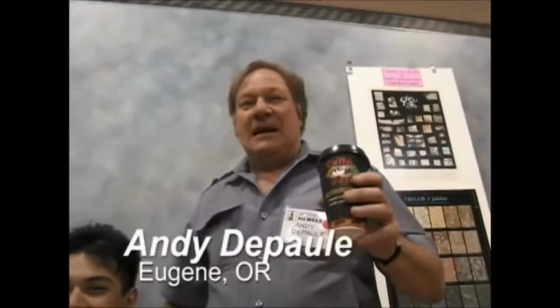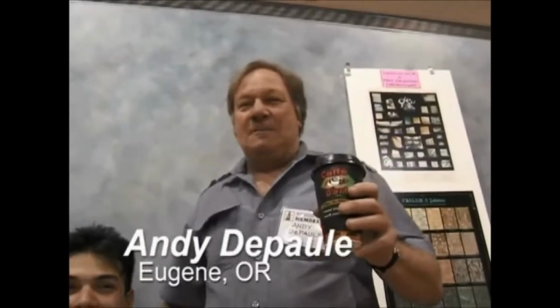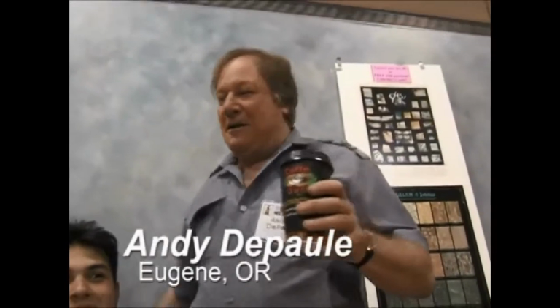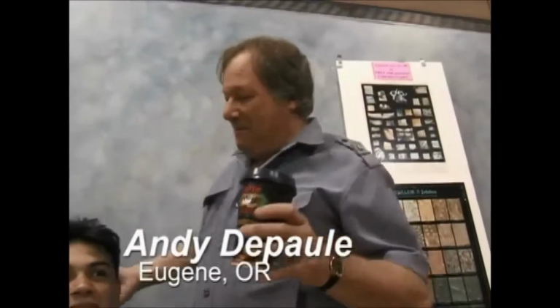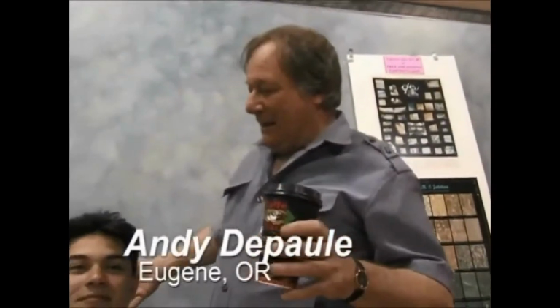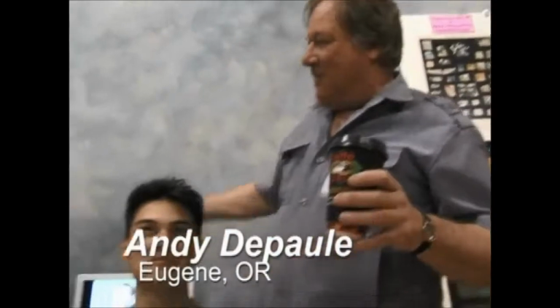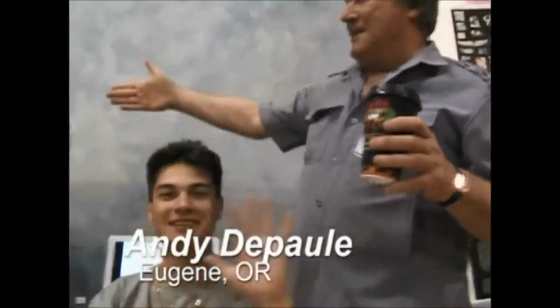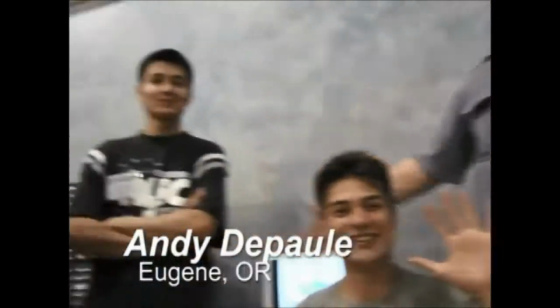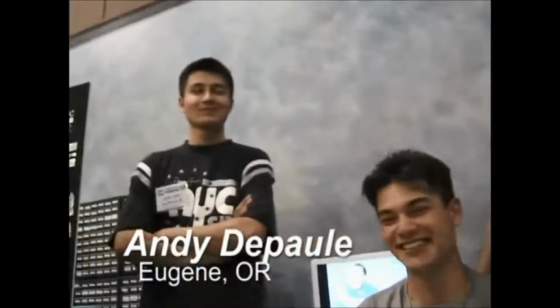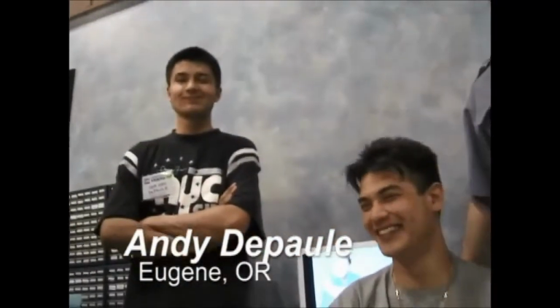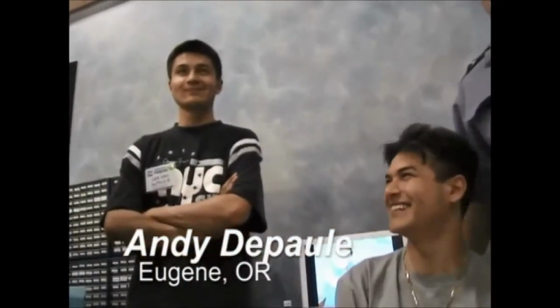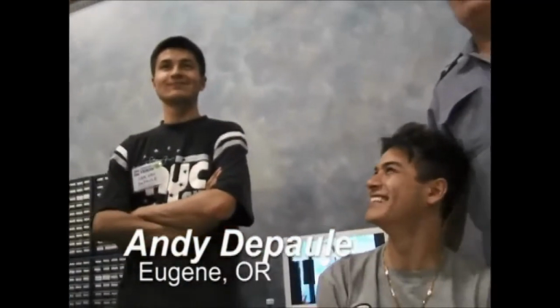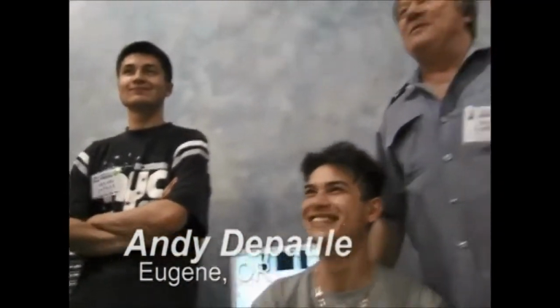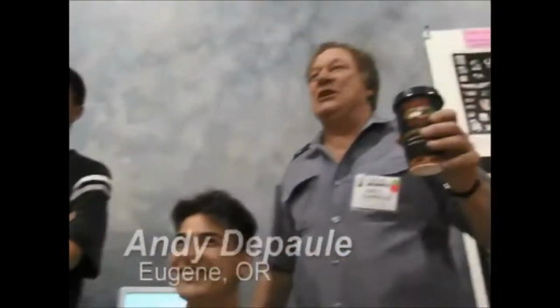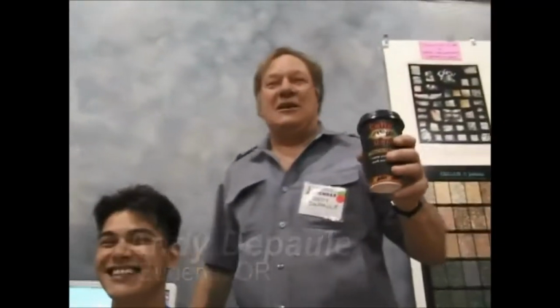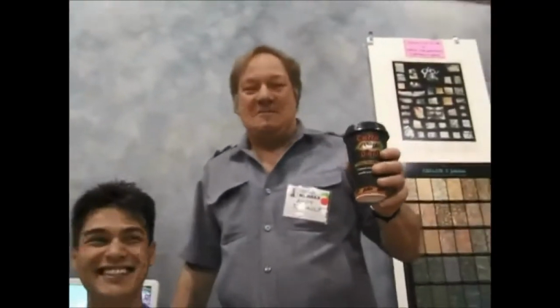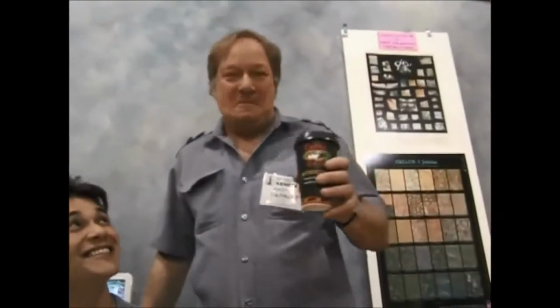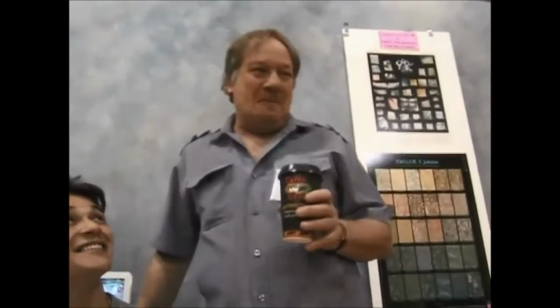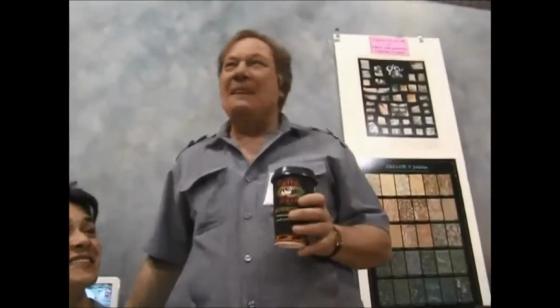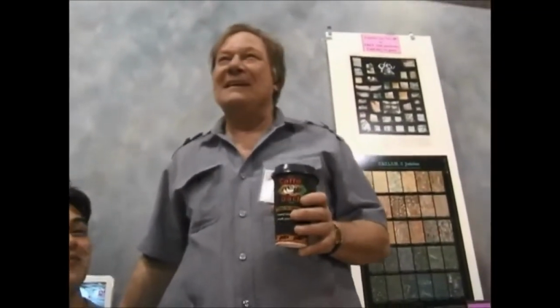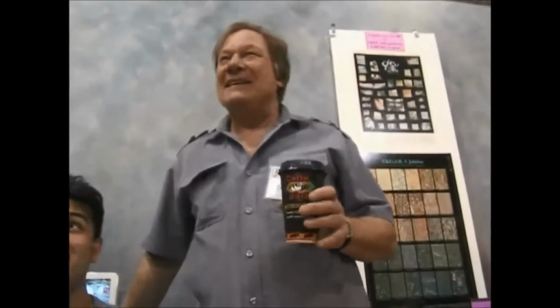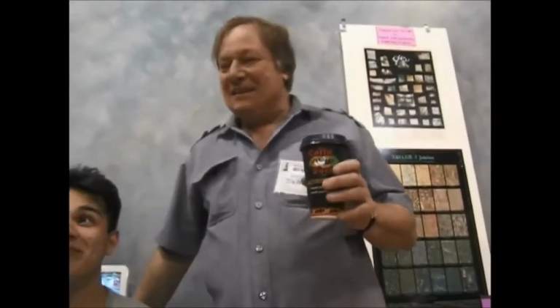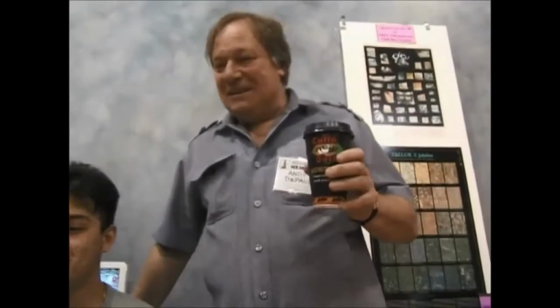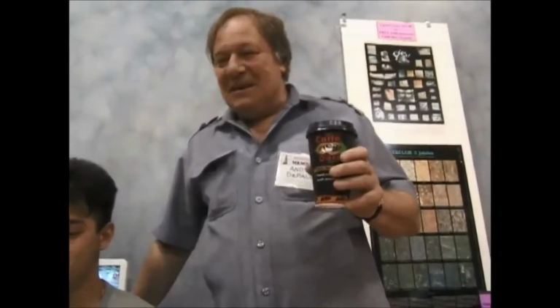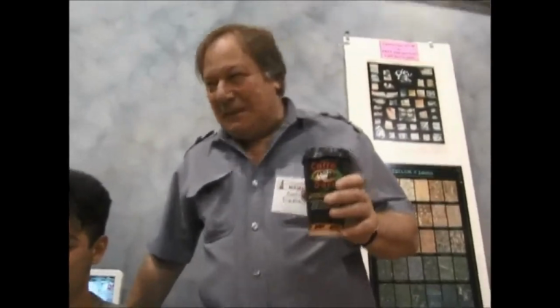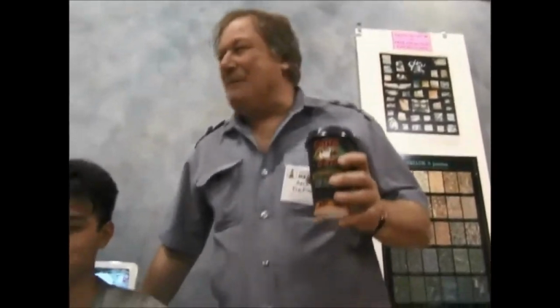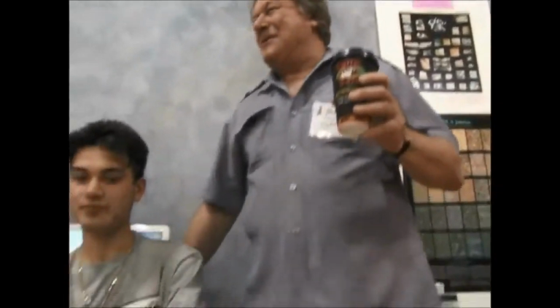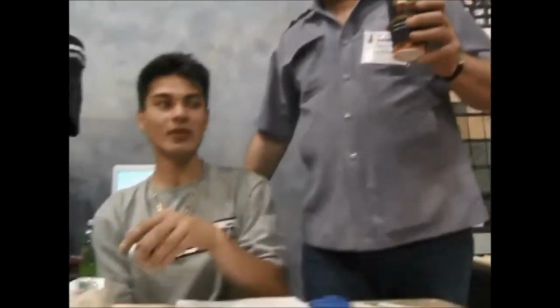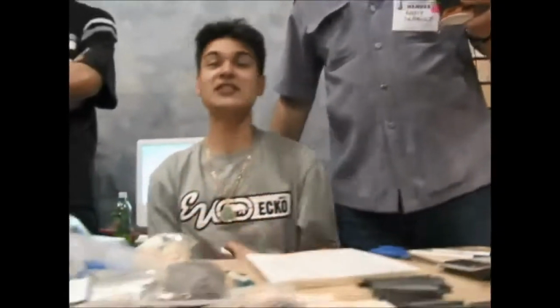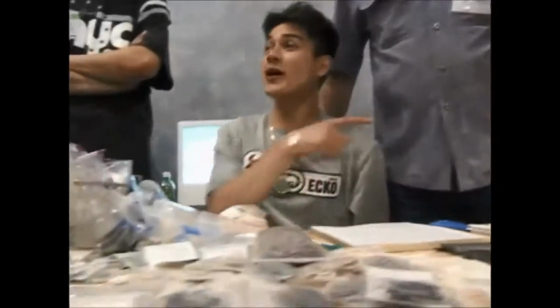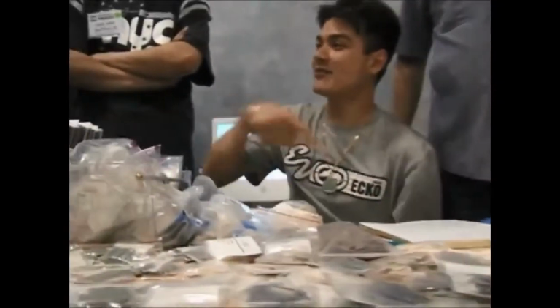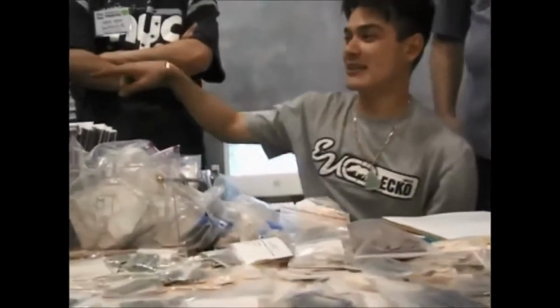Andy DePaul, Buddy Lee DePaul, and Sam DePaul. We're from Eugene, Oregon. They seem to have some pearl — they have a little bit of pearl. This is Pearl Alley right here.